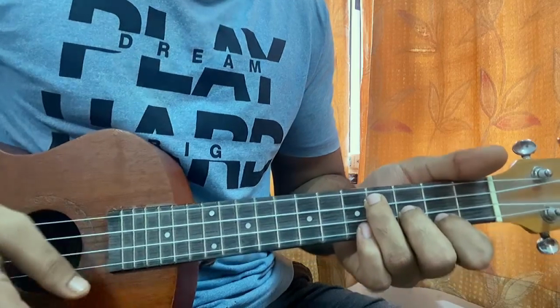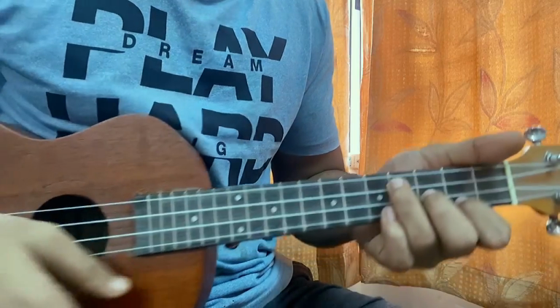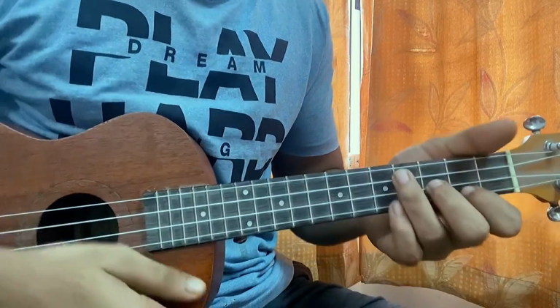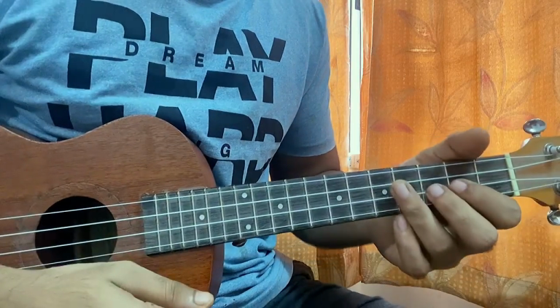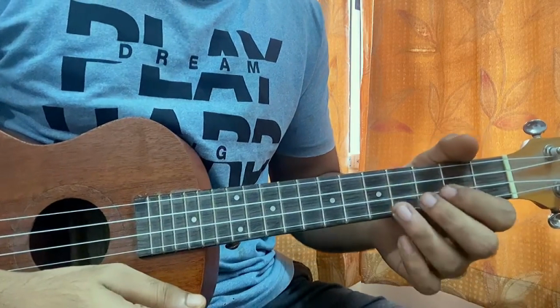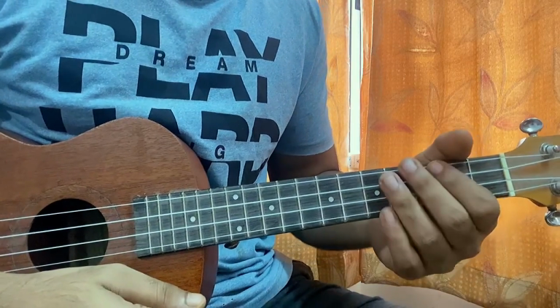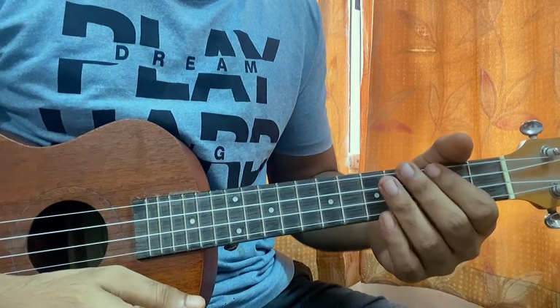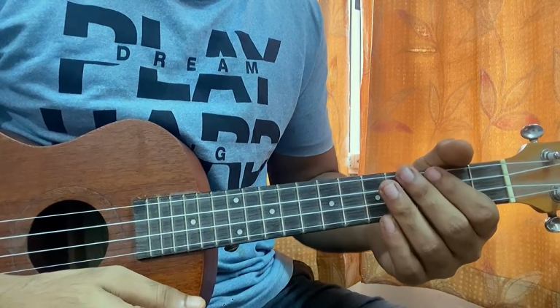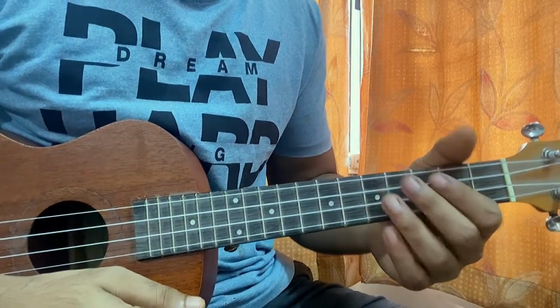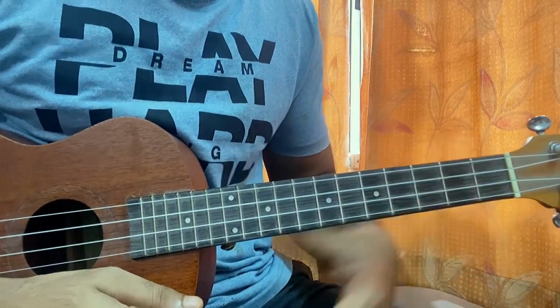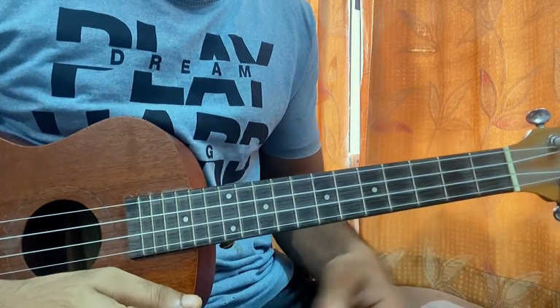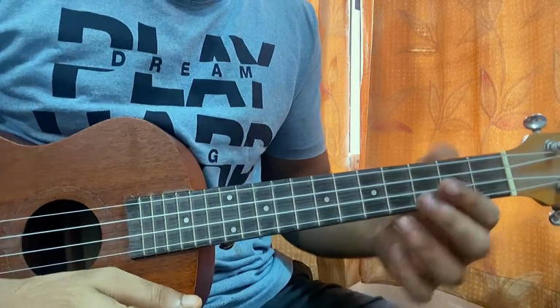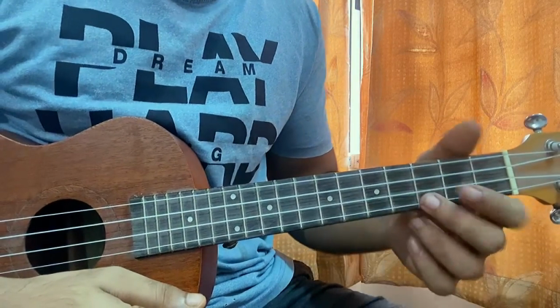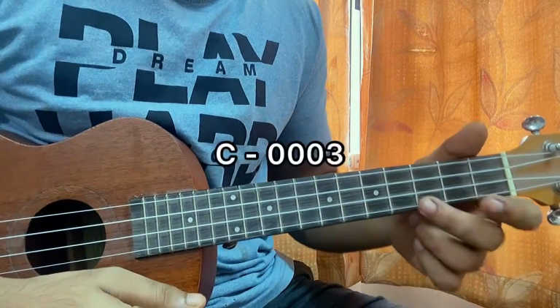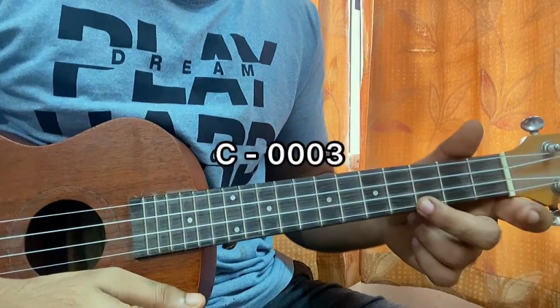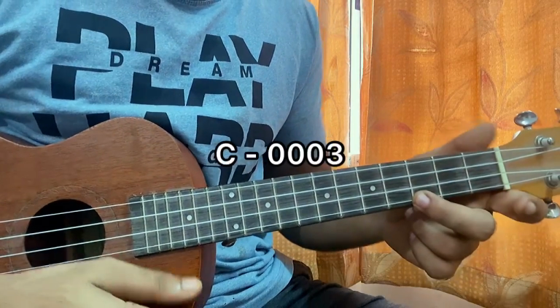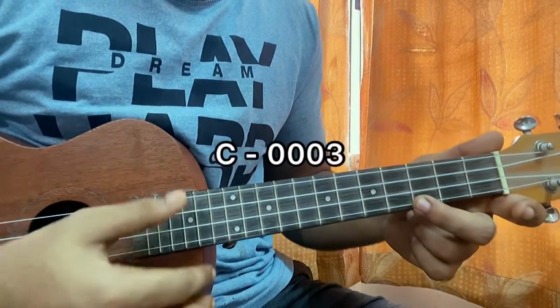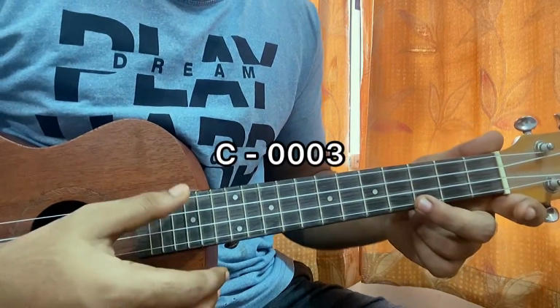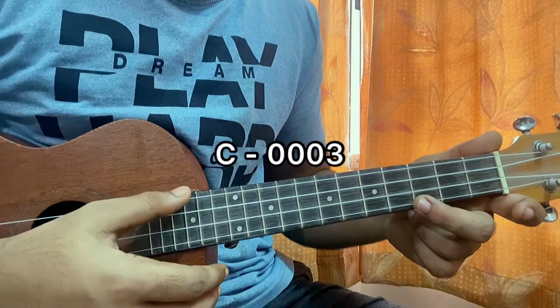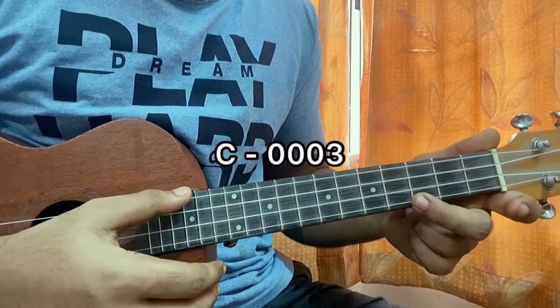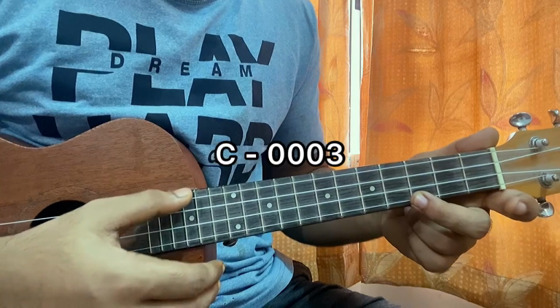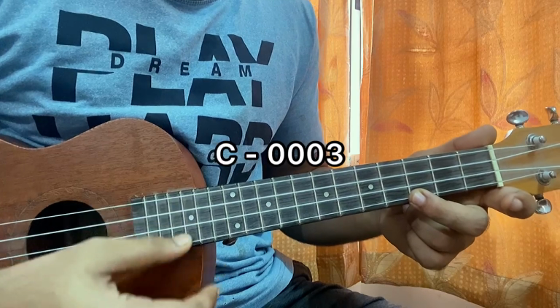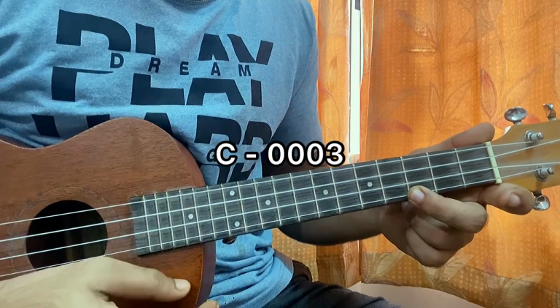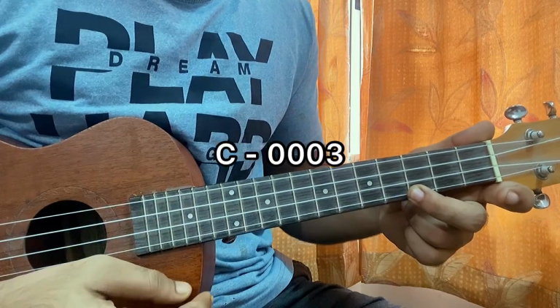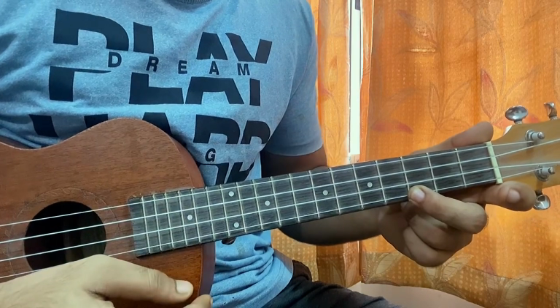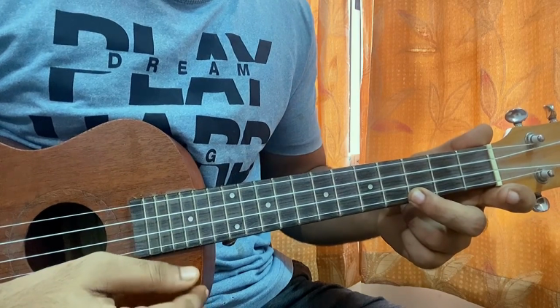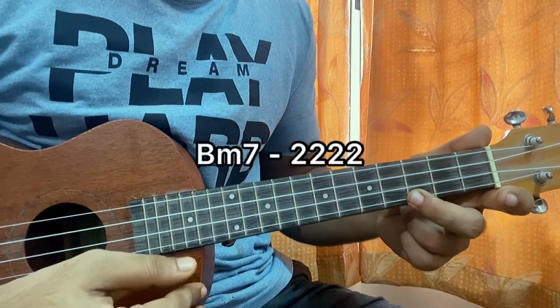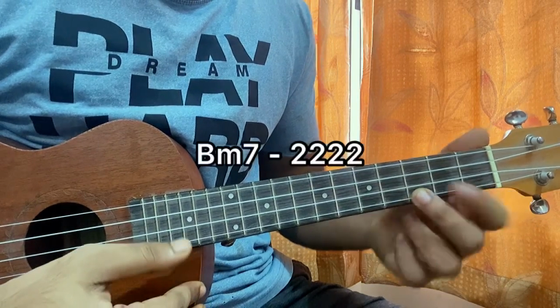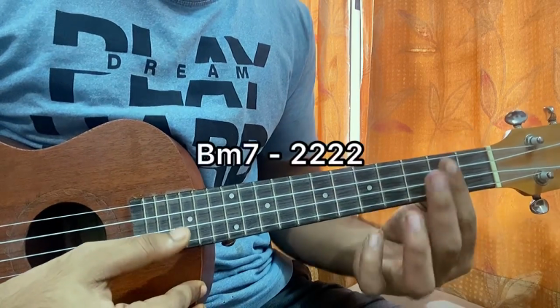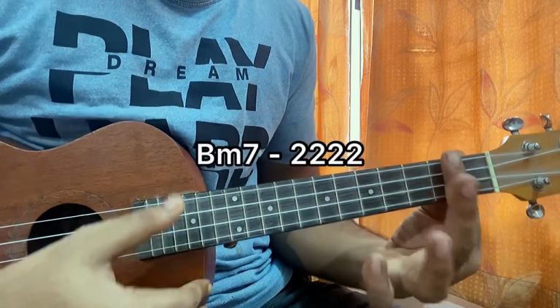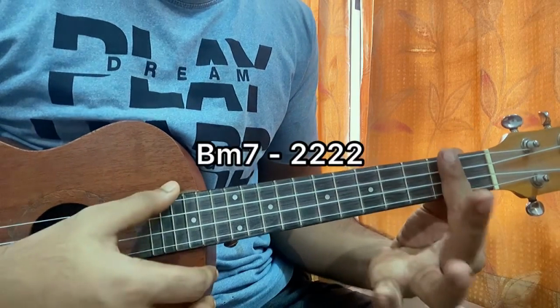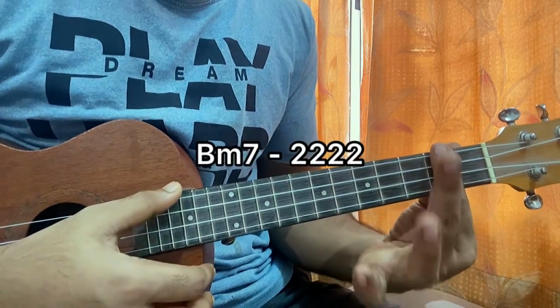Hi guys, we'll have a quick look at Paris by Taylor Swift. We have a C major chord: open, open, open 3. Then we have a B minor 7, which I'm barring the whole 2nd fret.